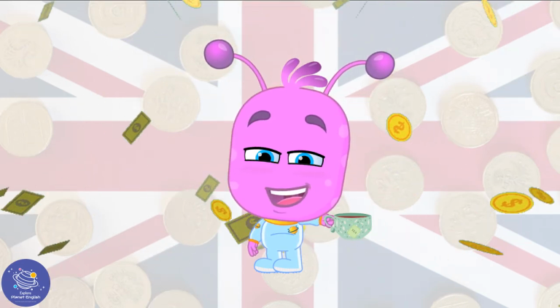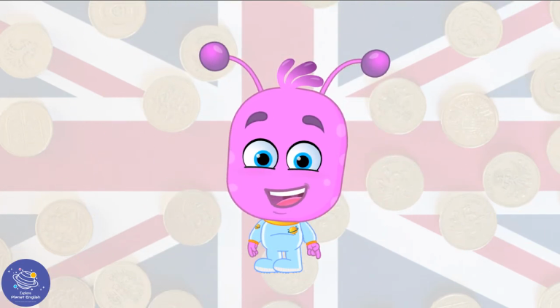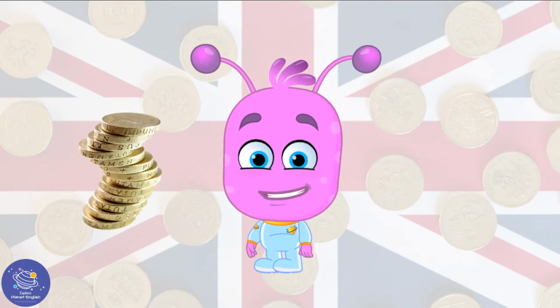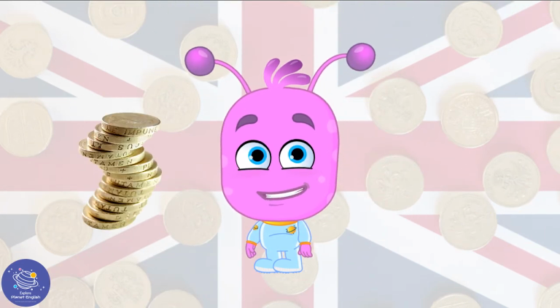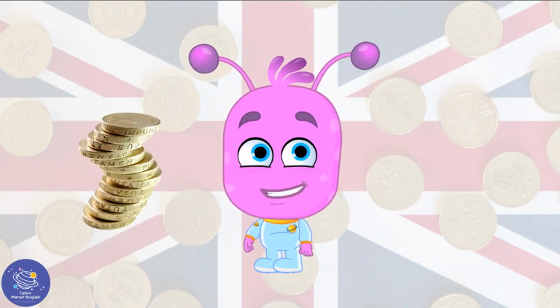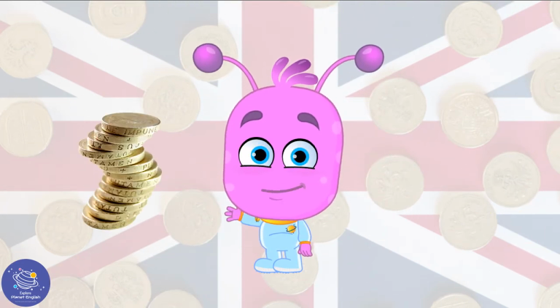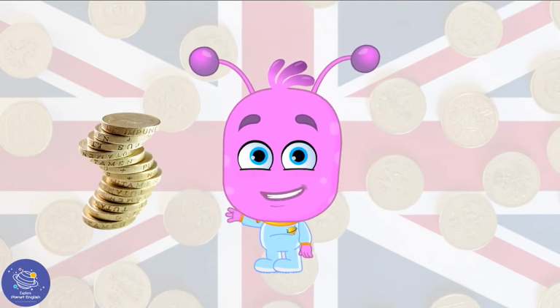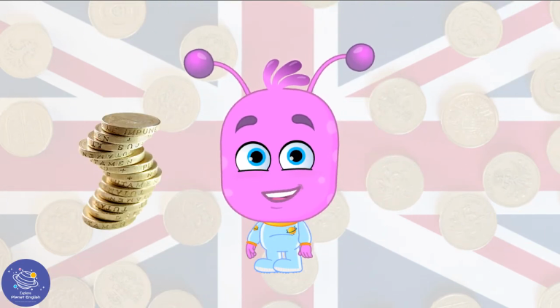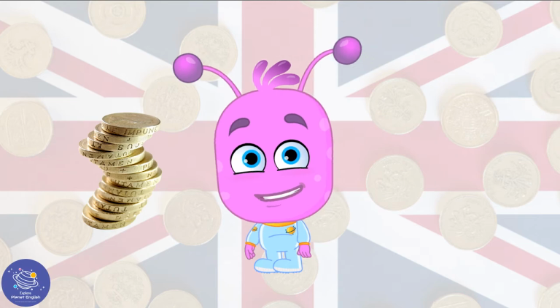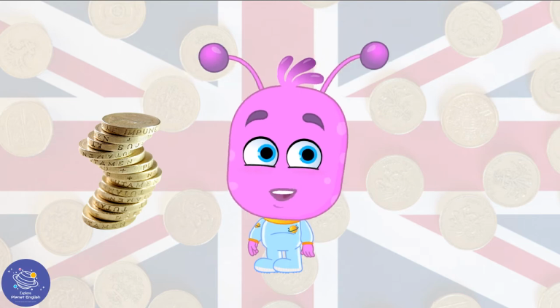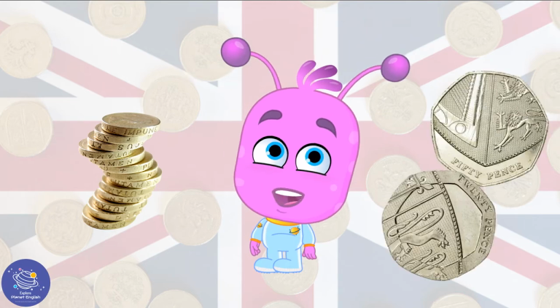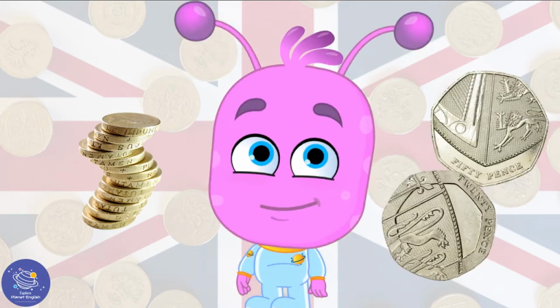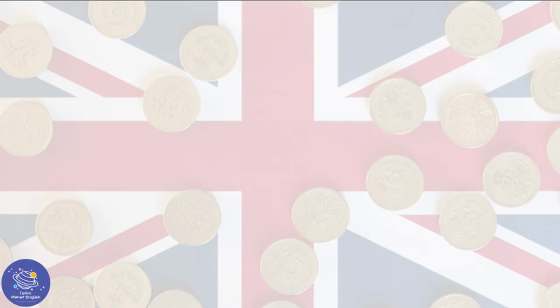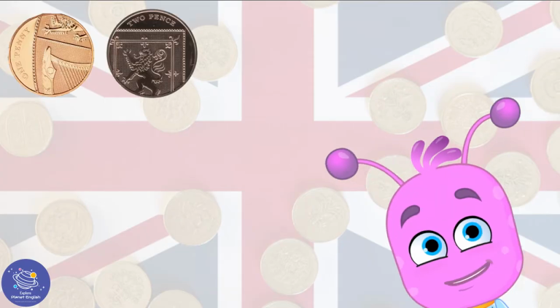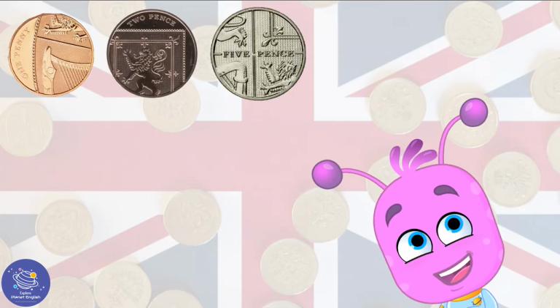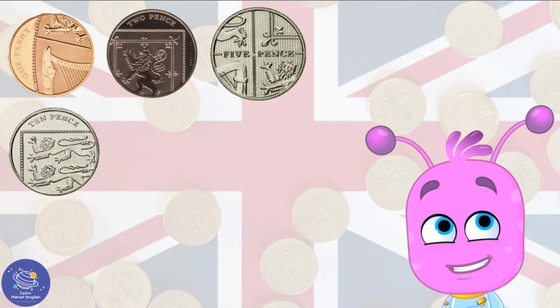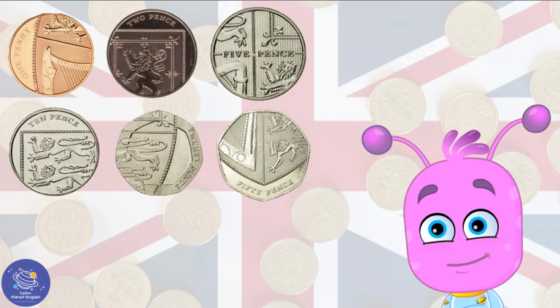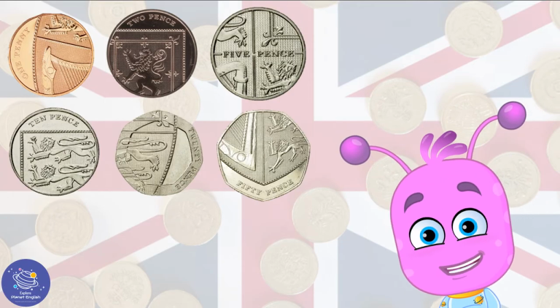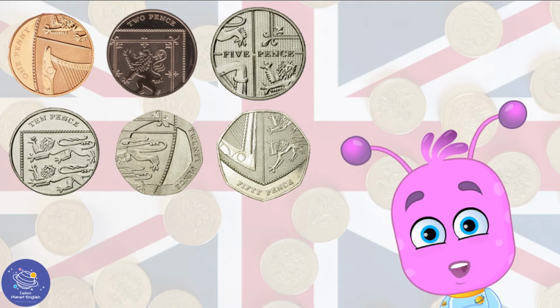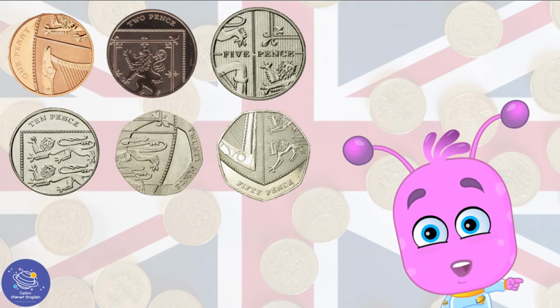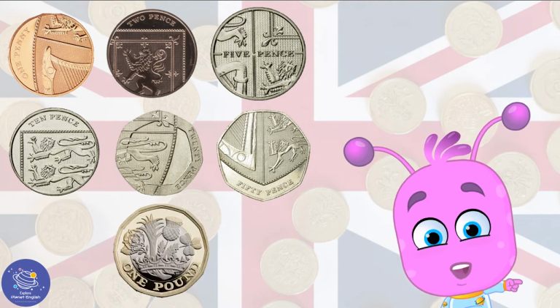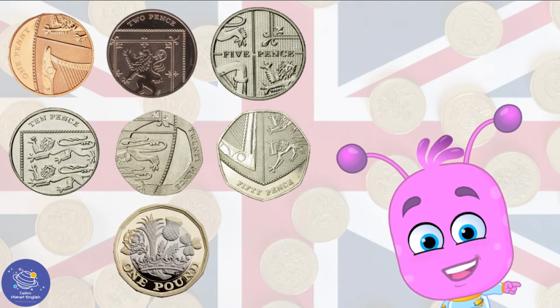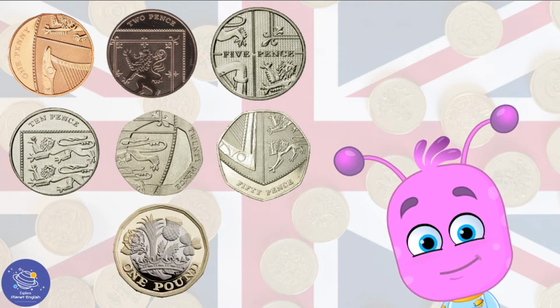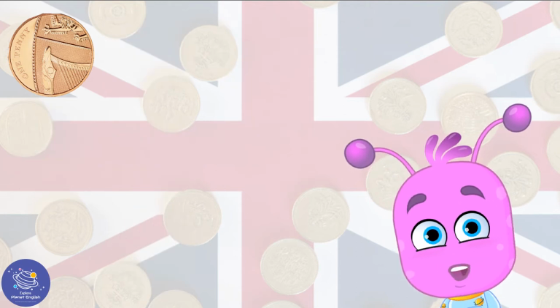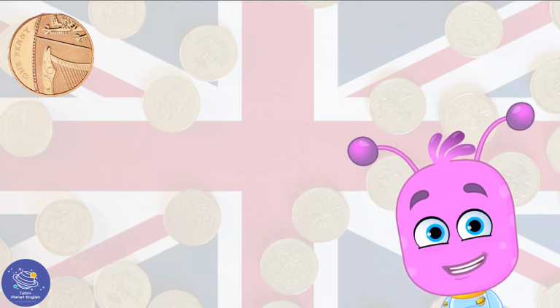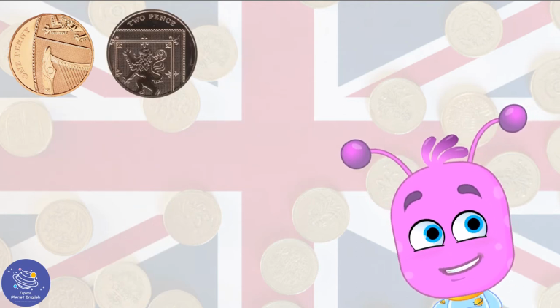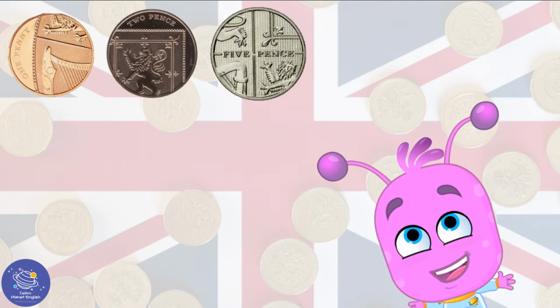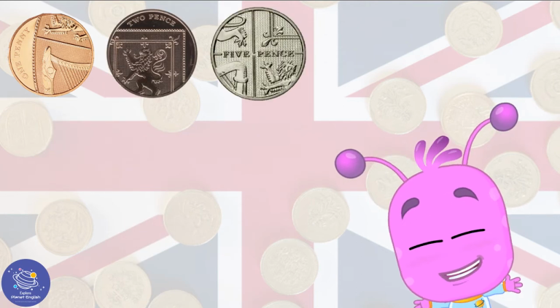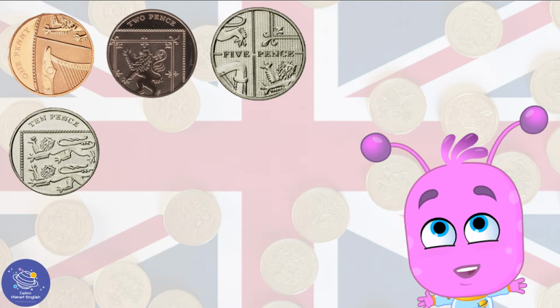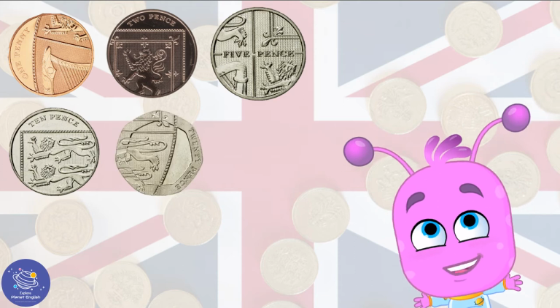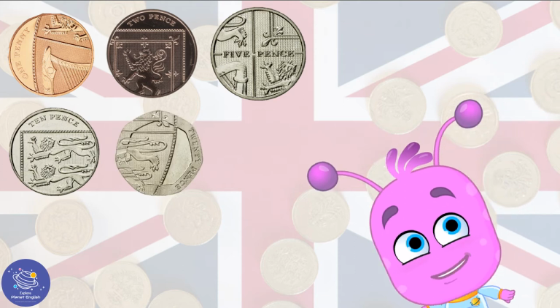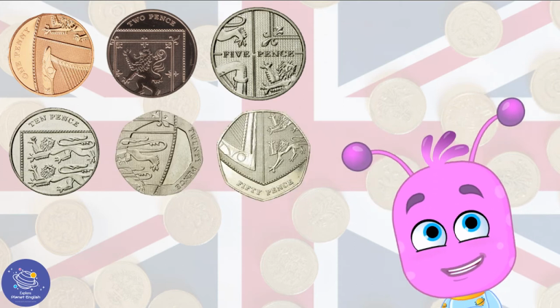Coins are small and metal and are usually sort of round. 1, 2, 5, 10, 20, 50p and don't forget one pound. 1p, 2p, 5p, 10, 20, 50p.